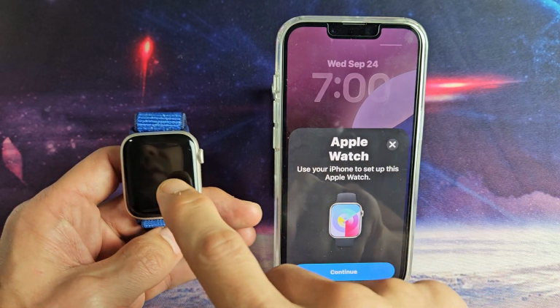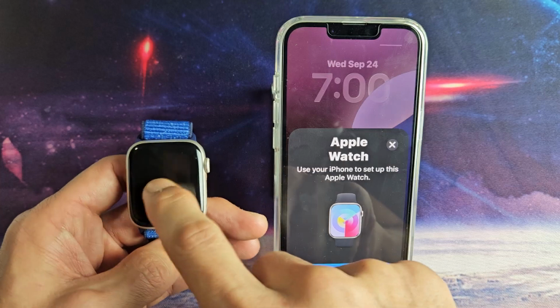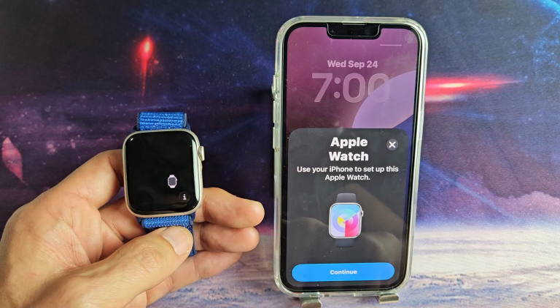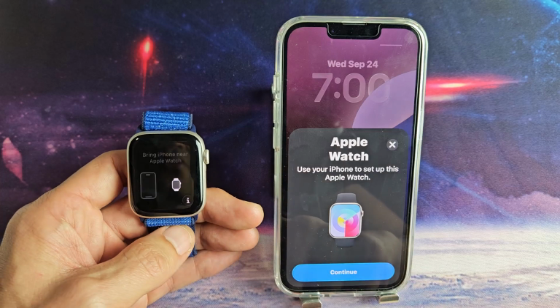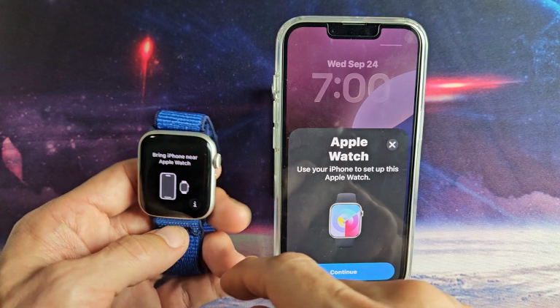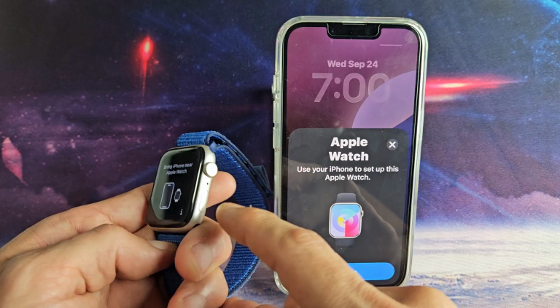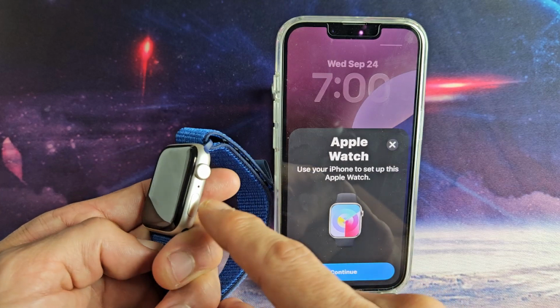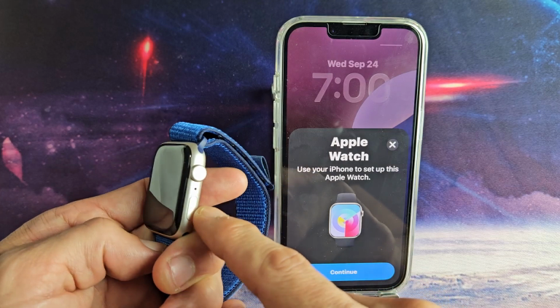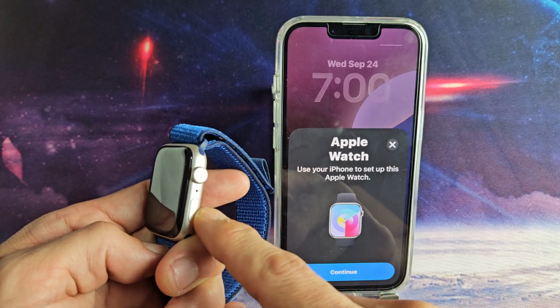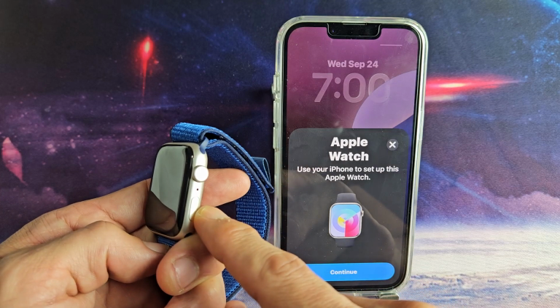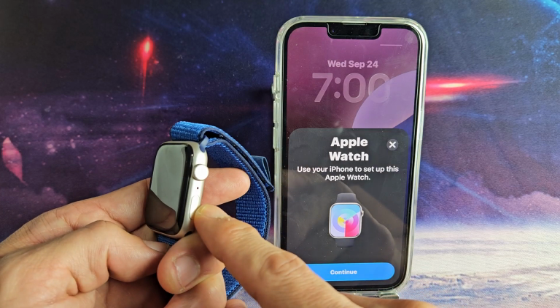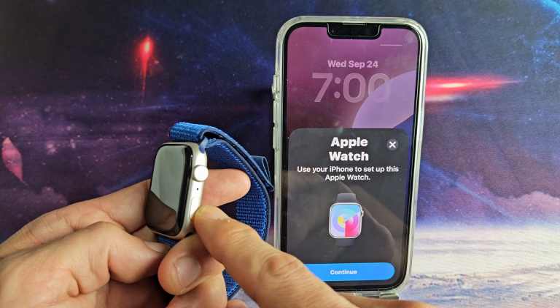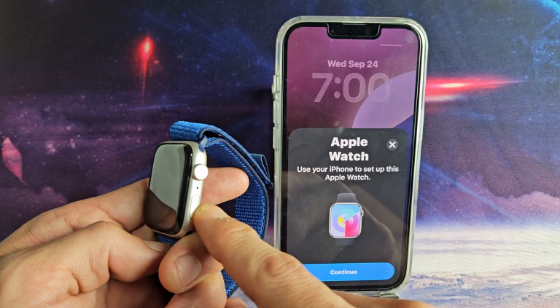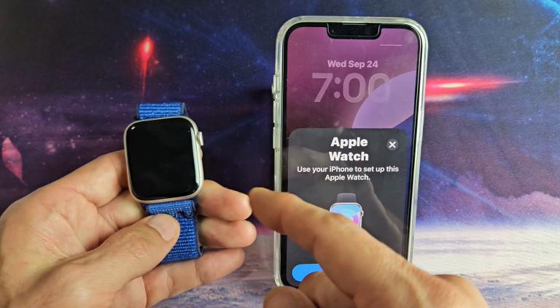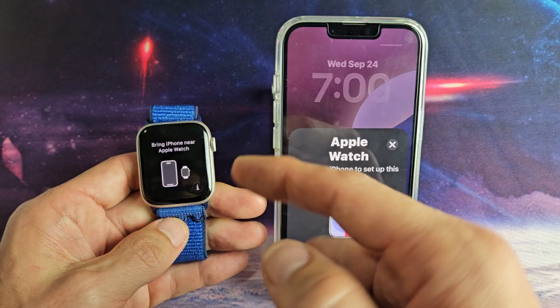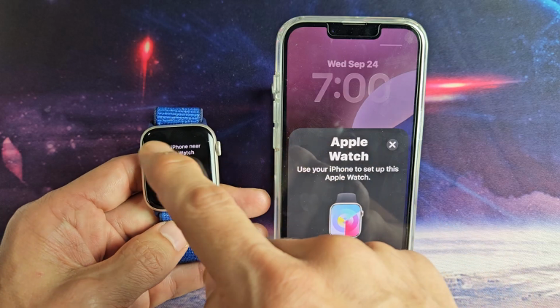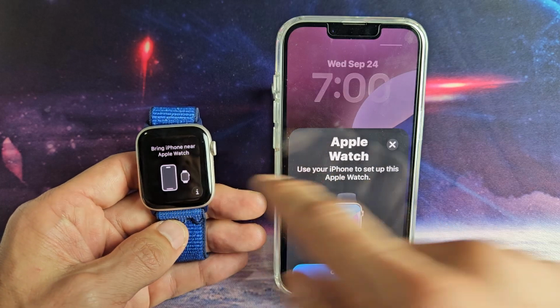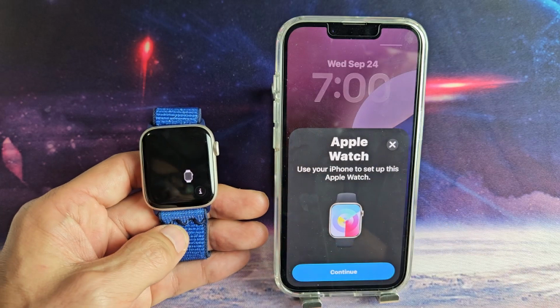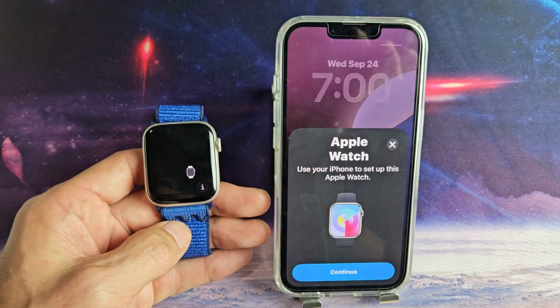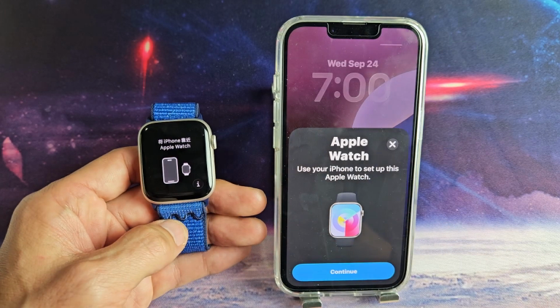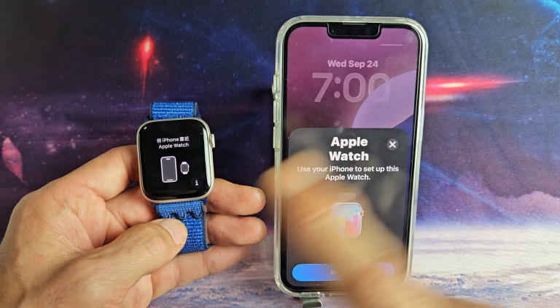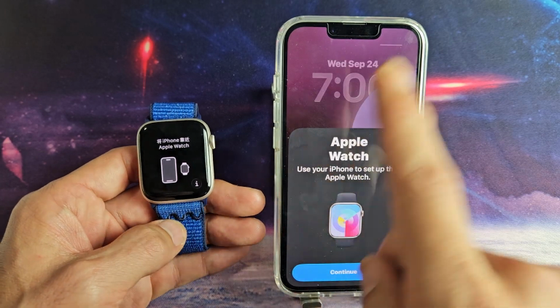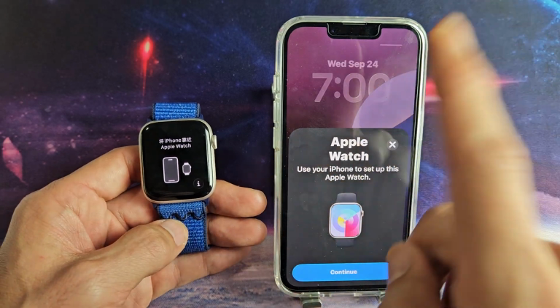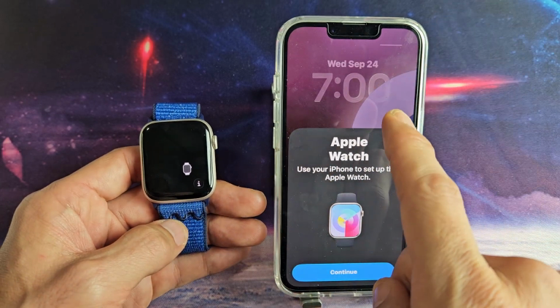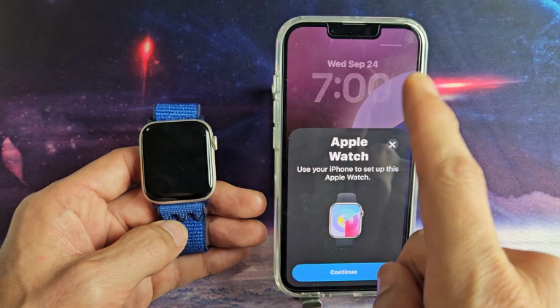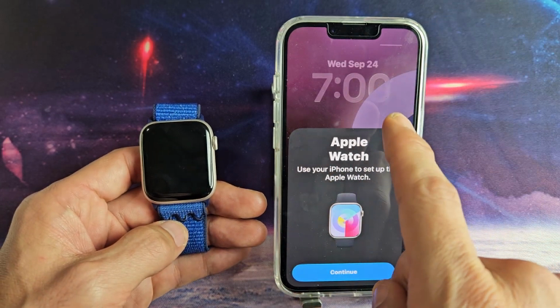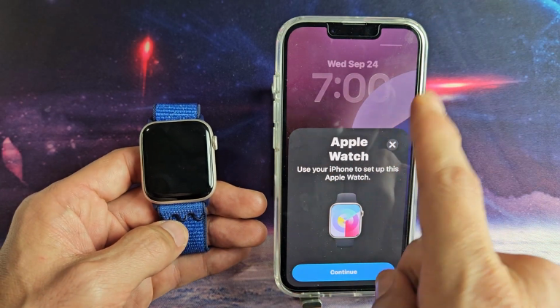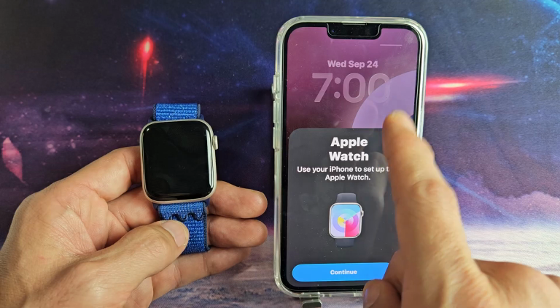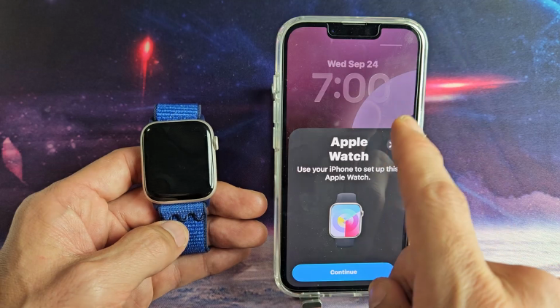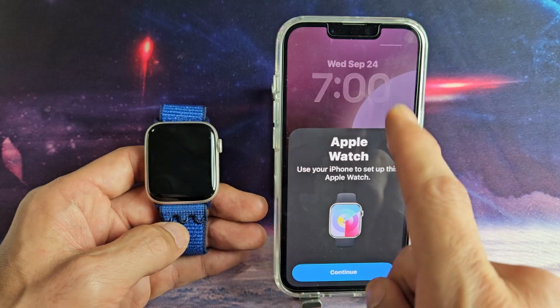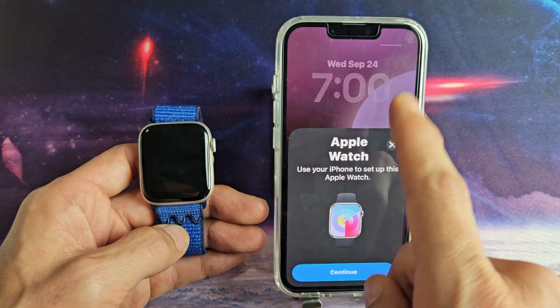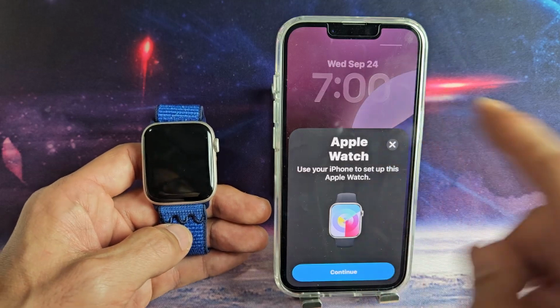Go ahead and turn on your watch. Just press and hold that side button until the Apple logo appears. Once it appears, let go. Let it boot up and it should be somewhere on here. You may also want to make sure that your iPhone is up to date with the latest iOS software.